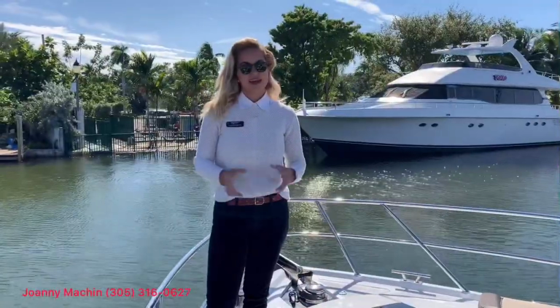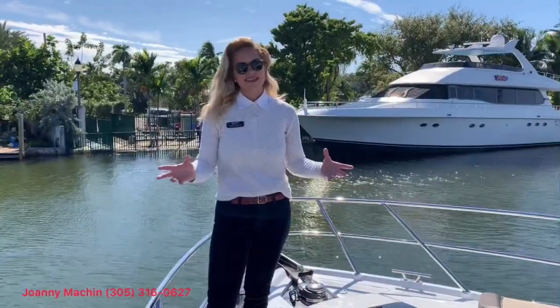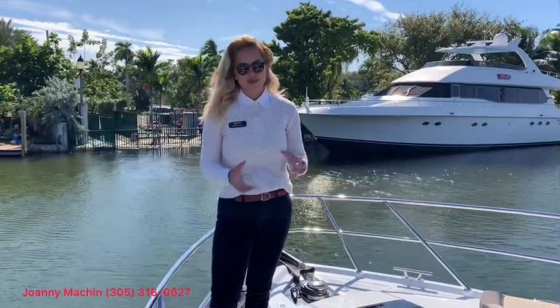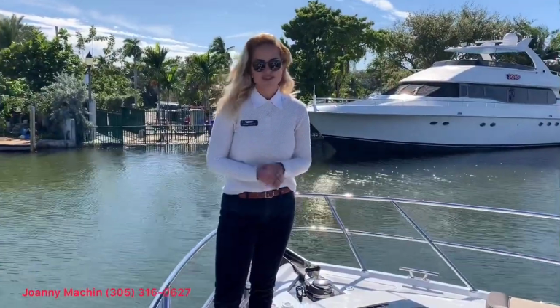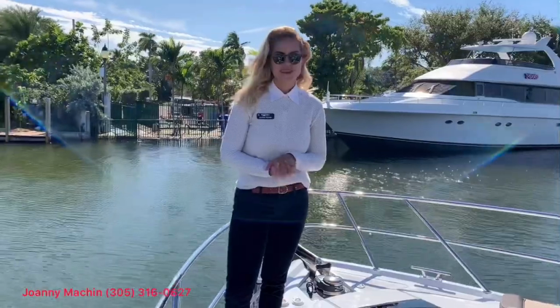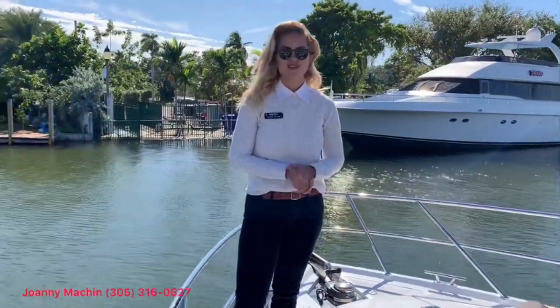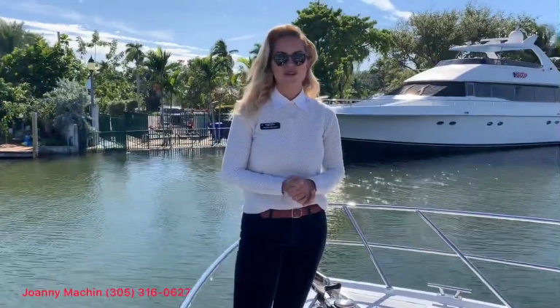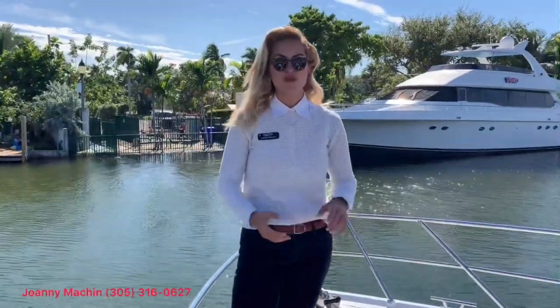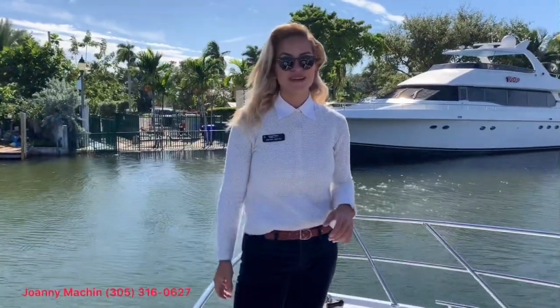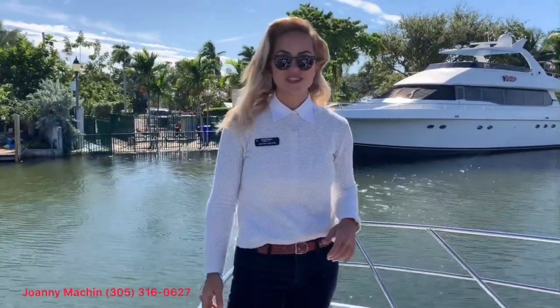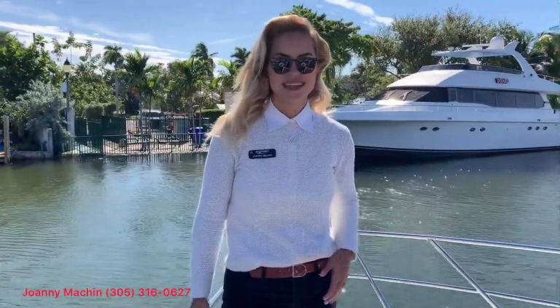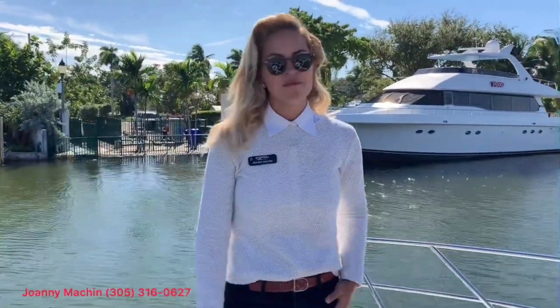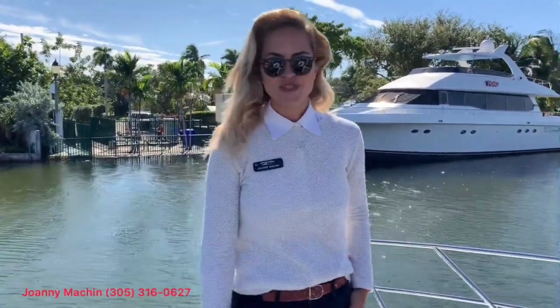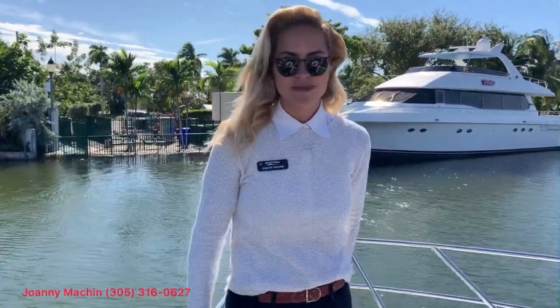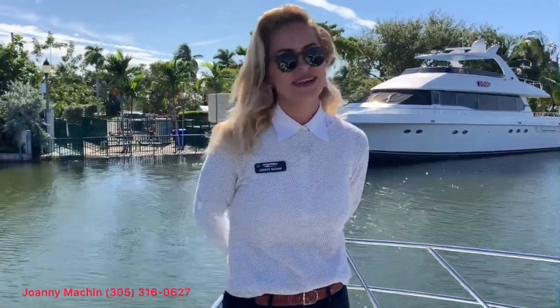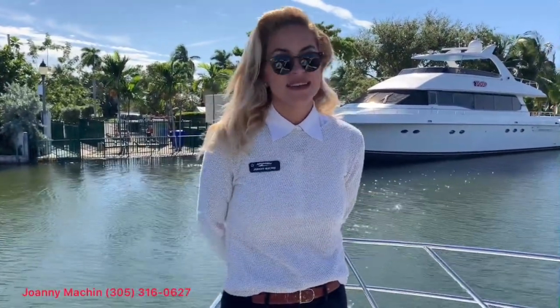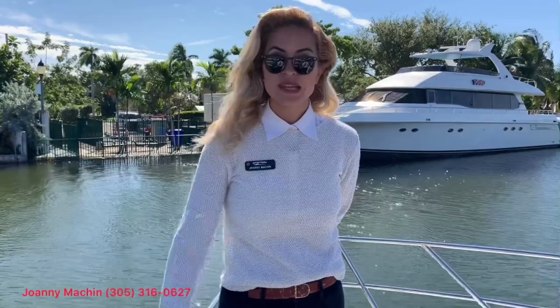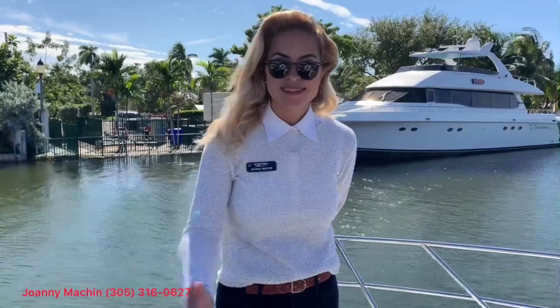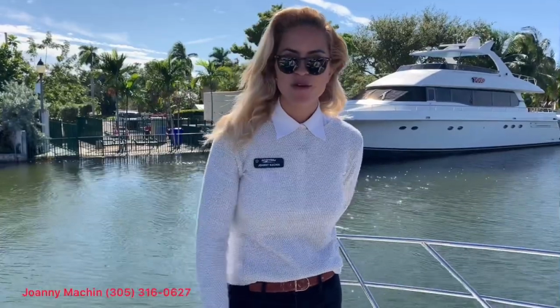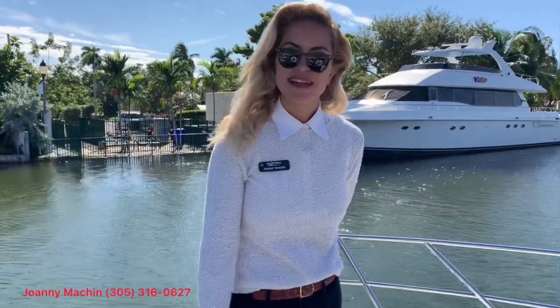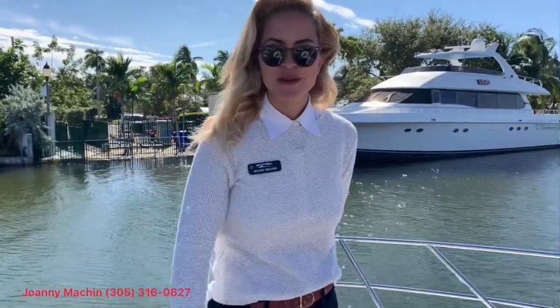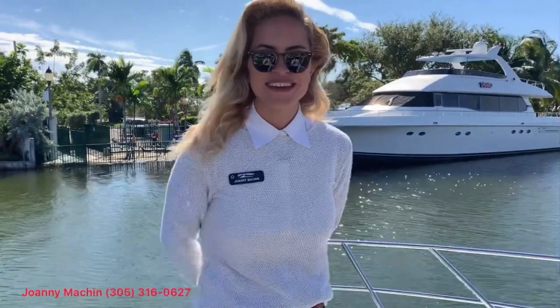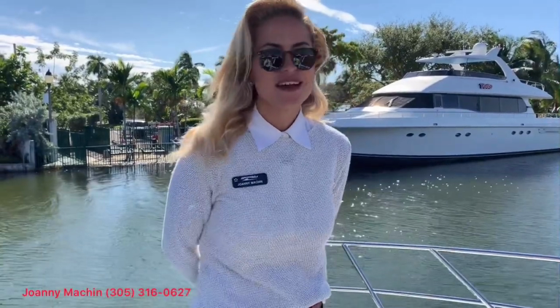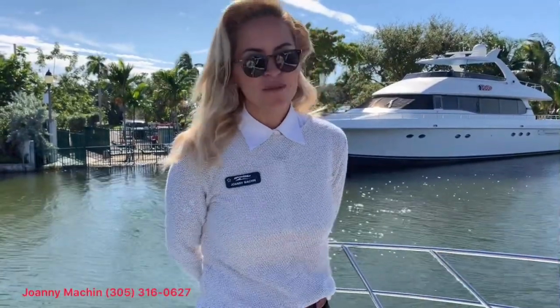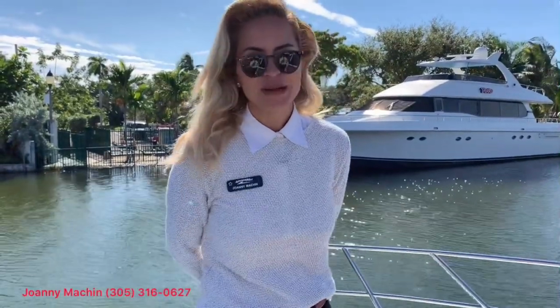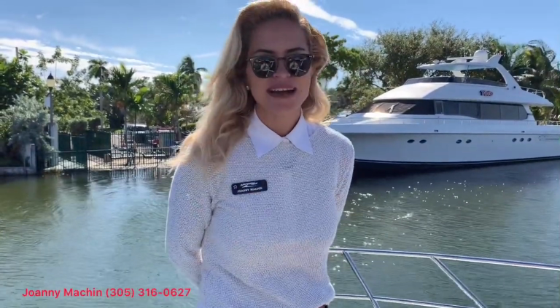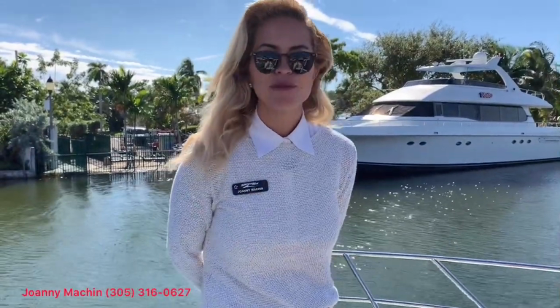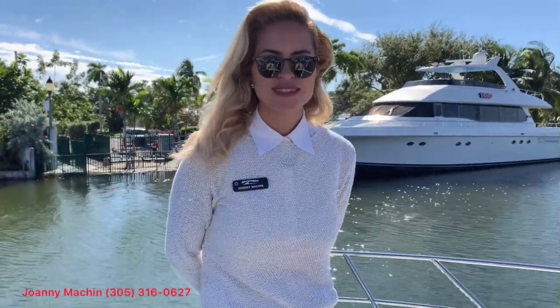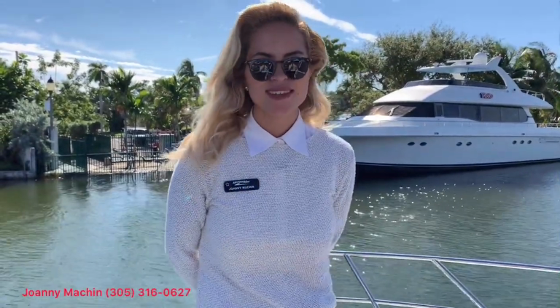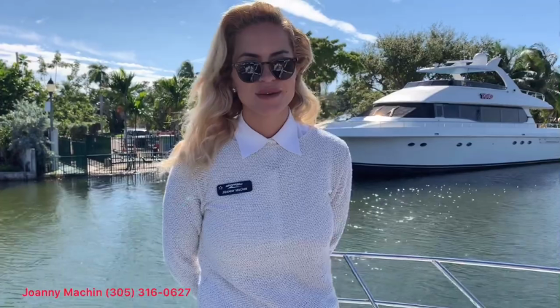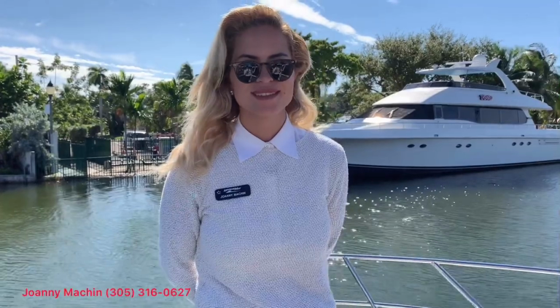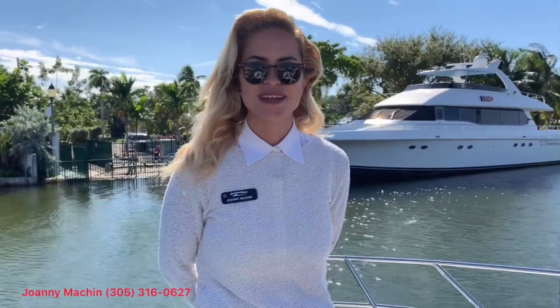Again, thank you so much for joining us on the tour of the 430 HTC. My name is Johani Machine, and if you'd like to see this boat or if I can help you with any others, call me at 305-316-0627.